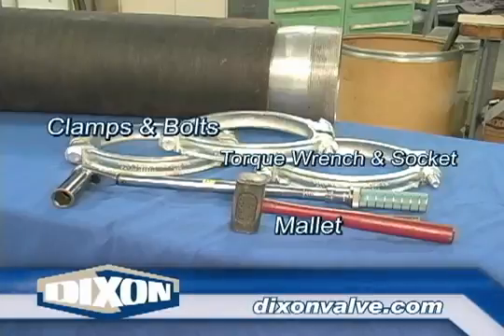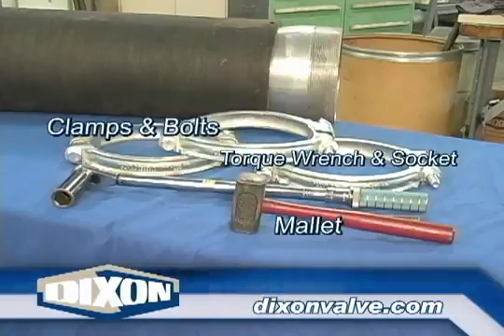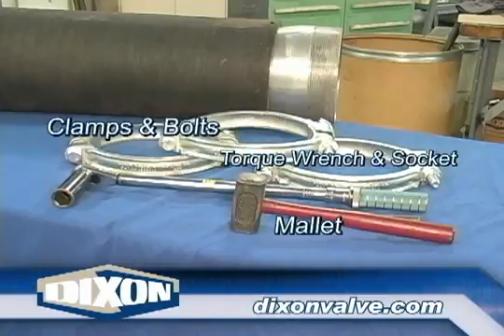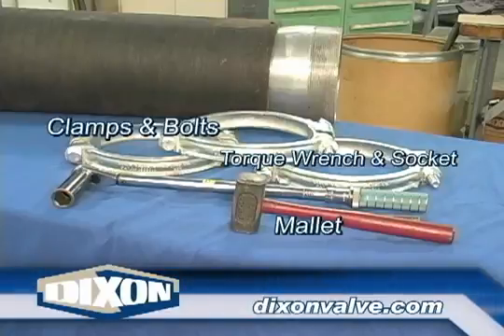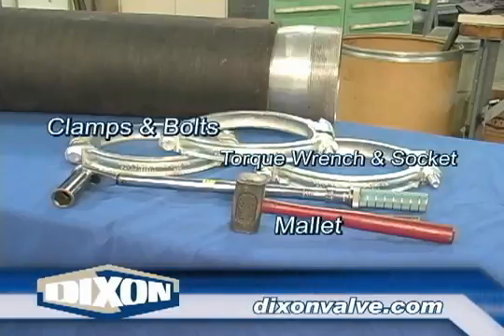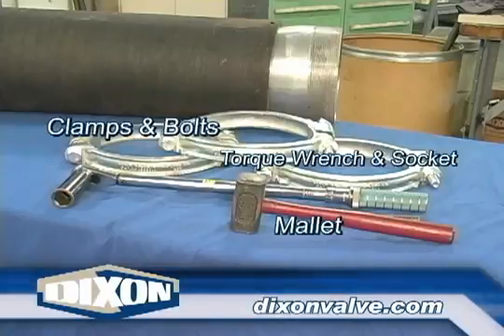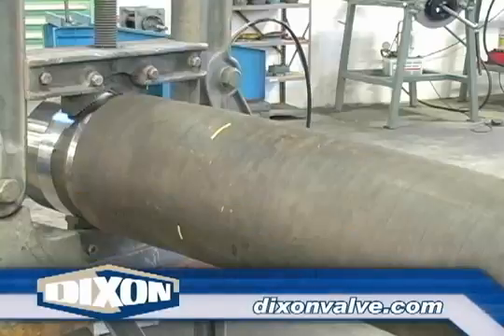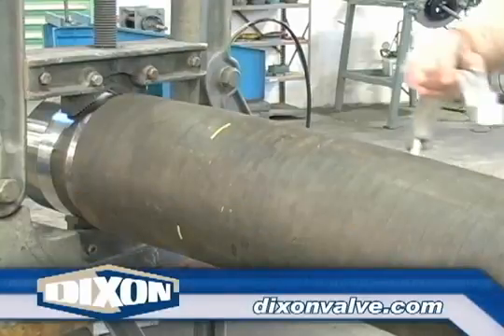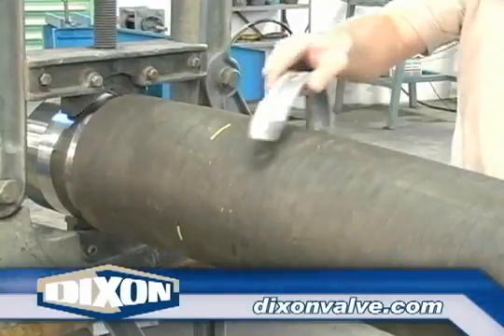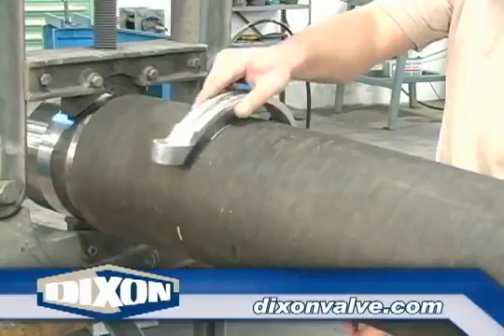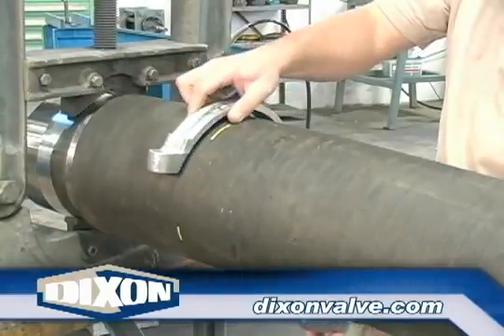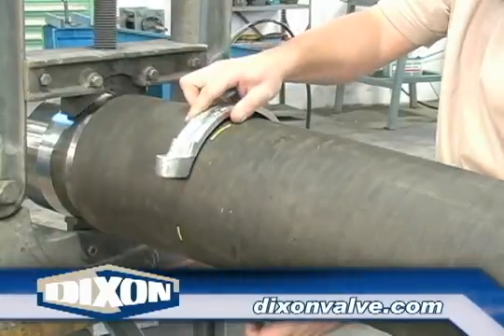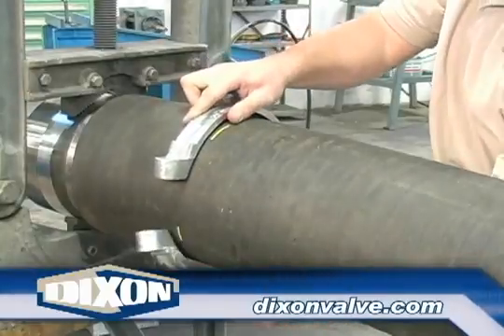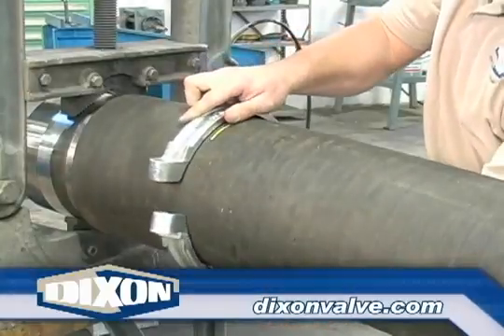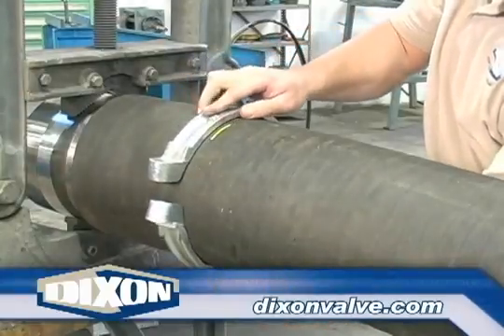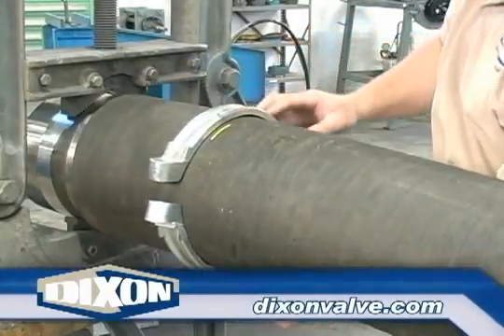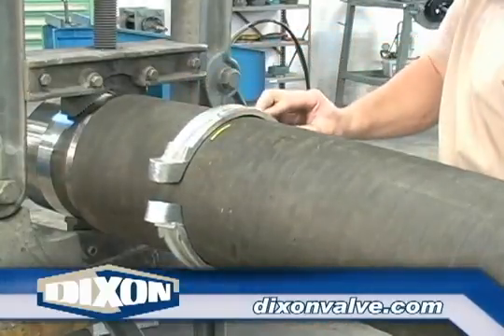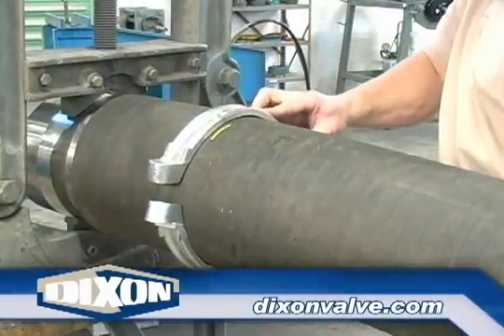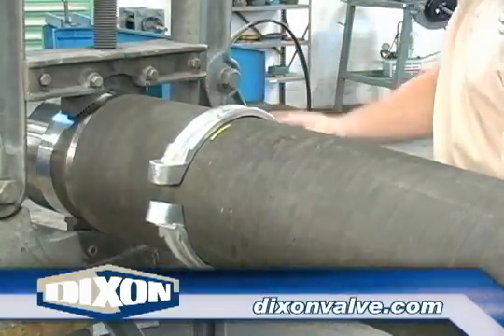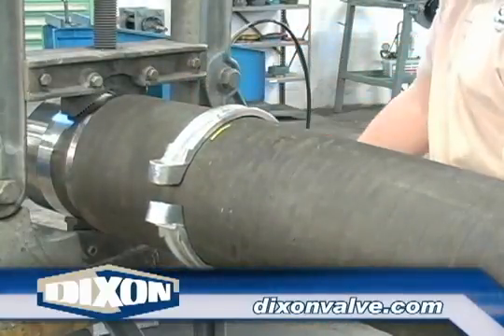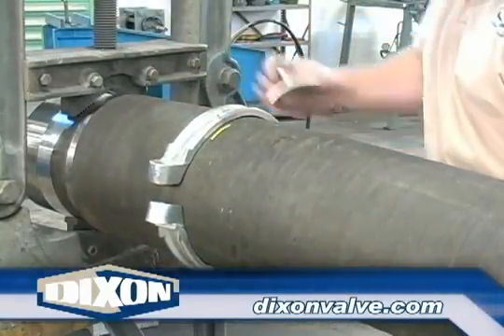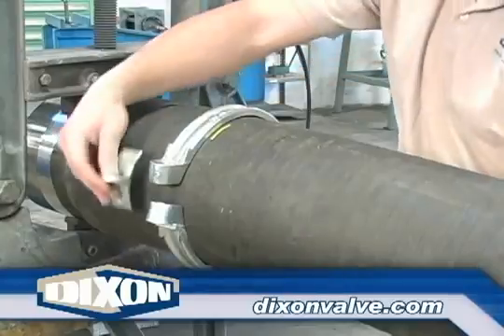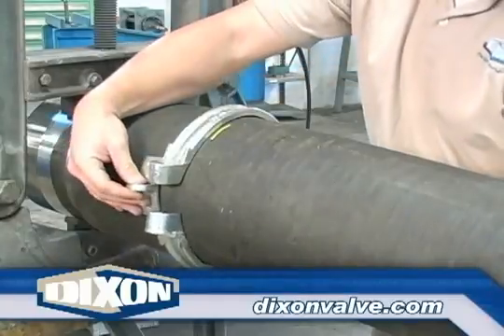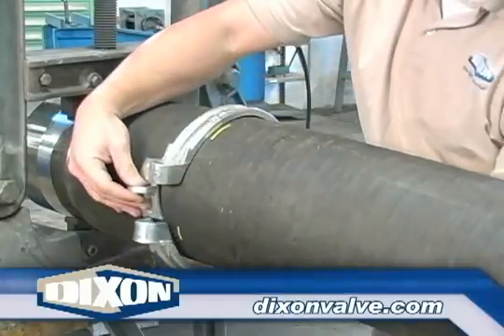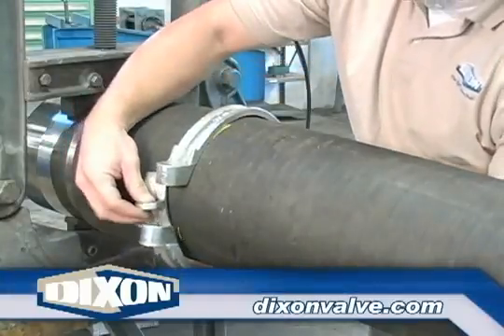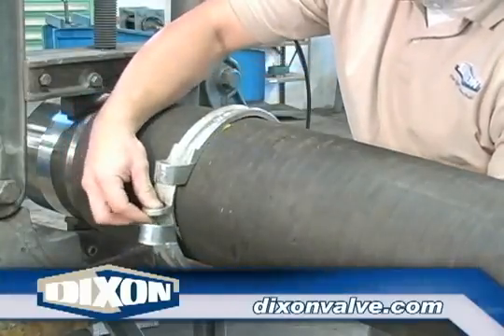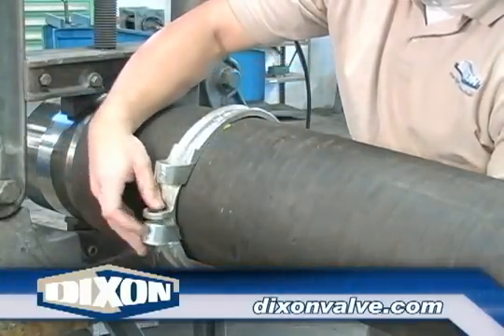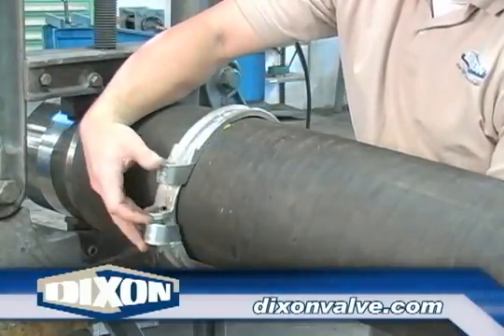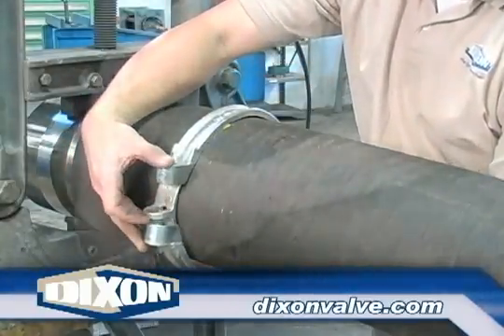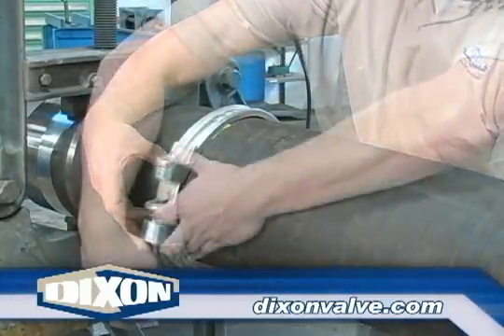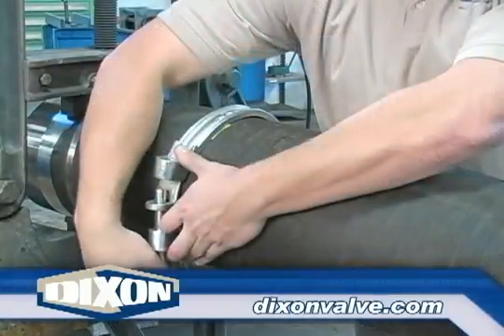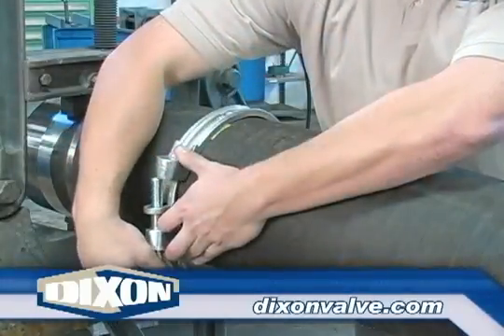Select the correct double bolt clamp from the current Dixon price list. Either slide the correct number of clamps over the hose before inserting the coupling, or as shown here, remove one bolt and saddle, place the clamp on the hose, then reinstall the bolt and saddle.